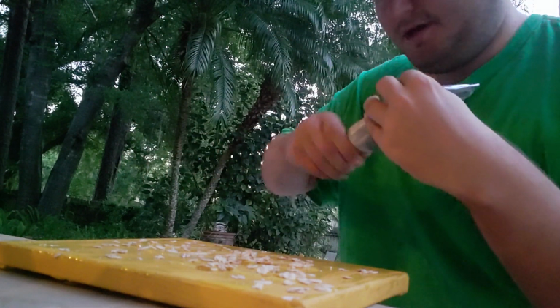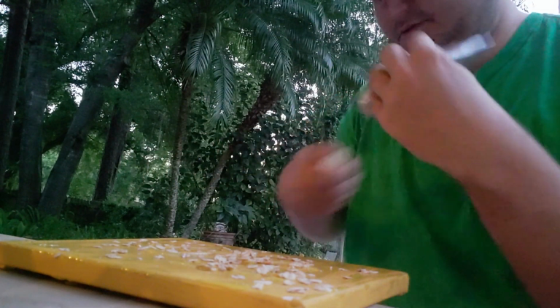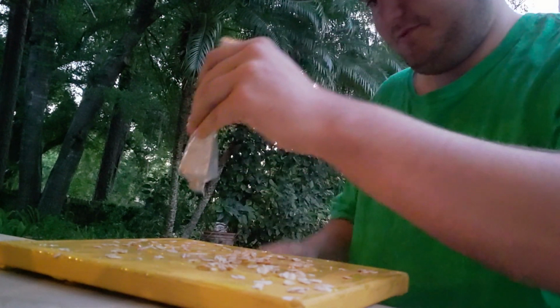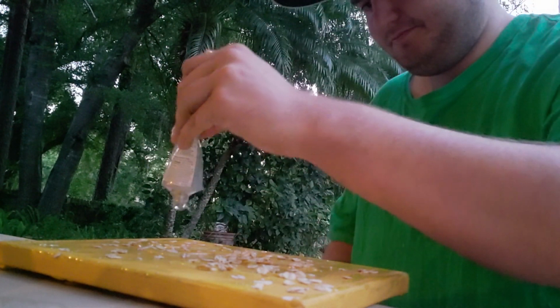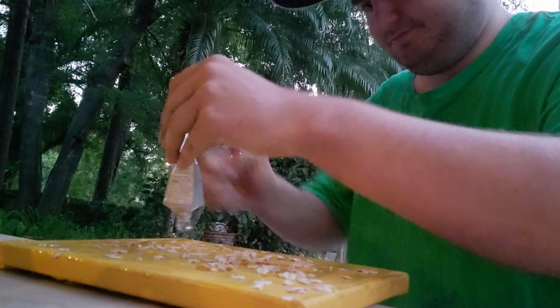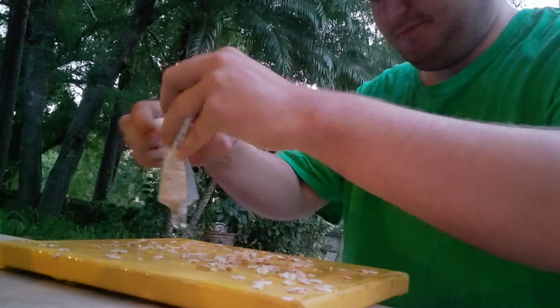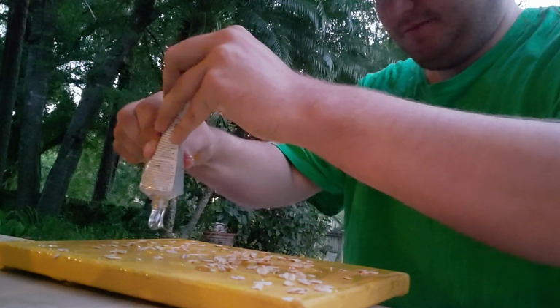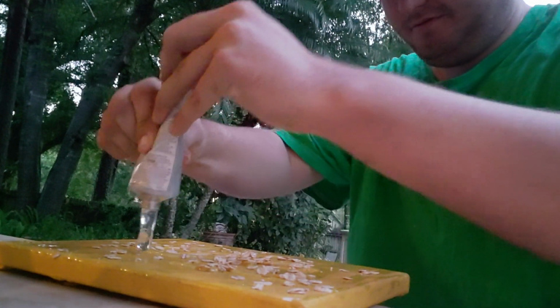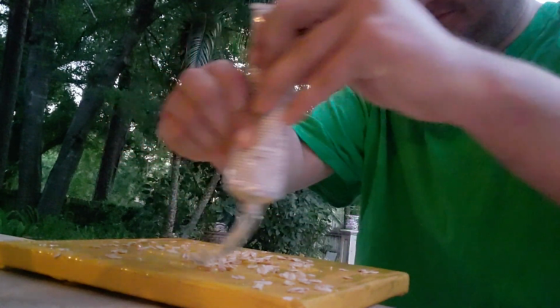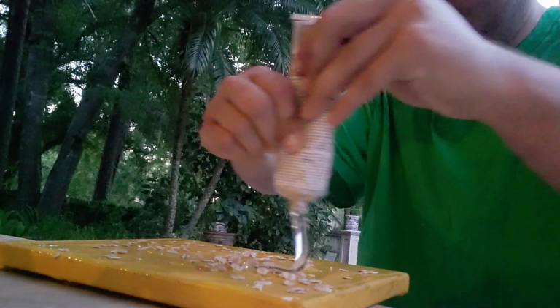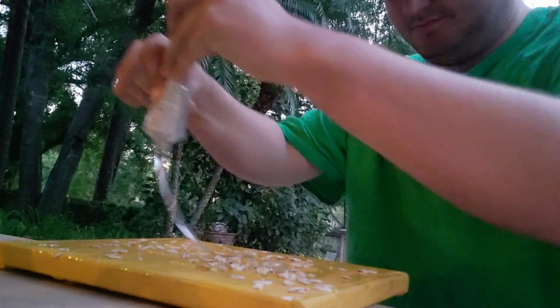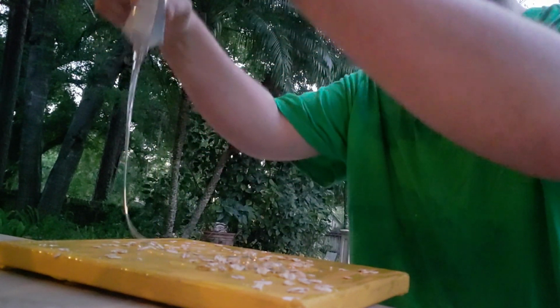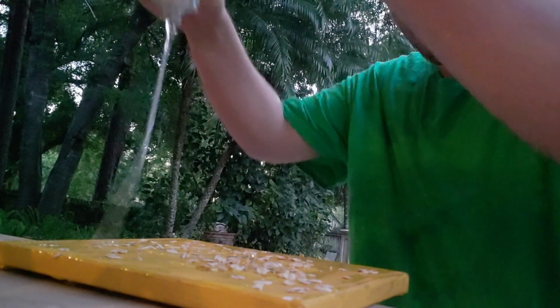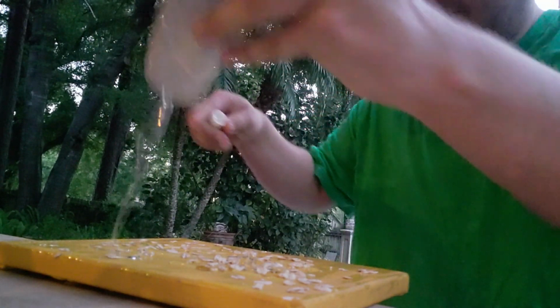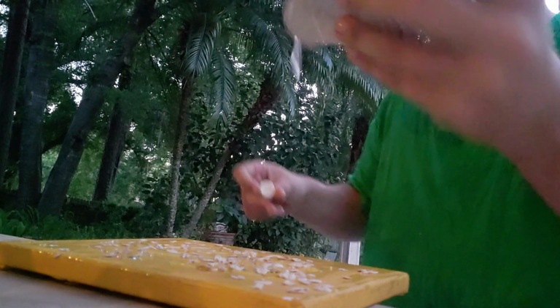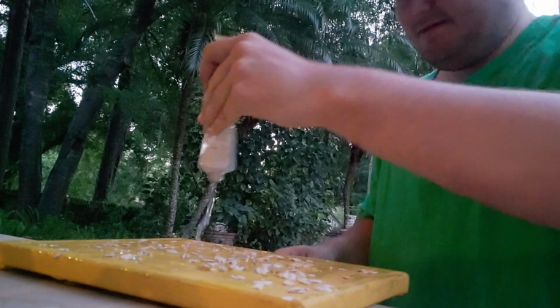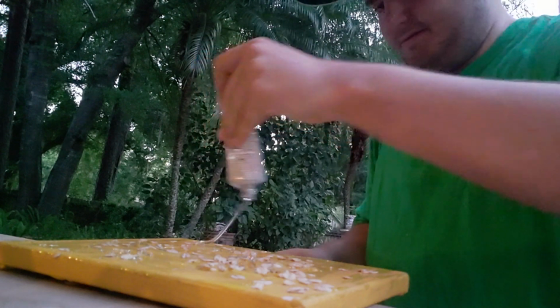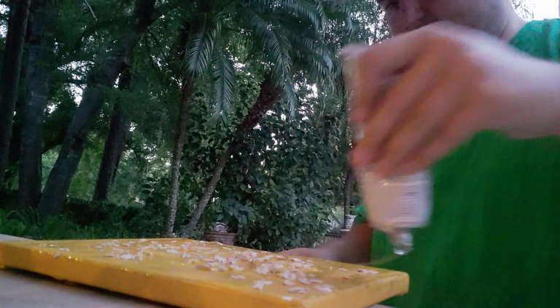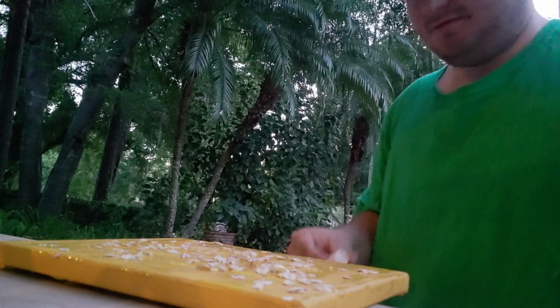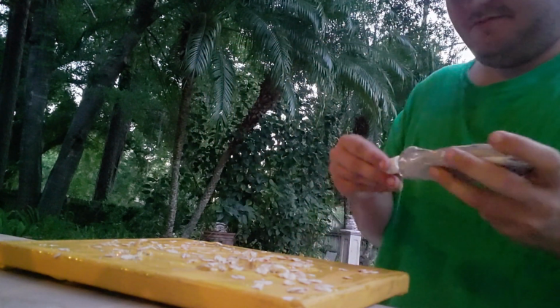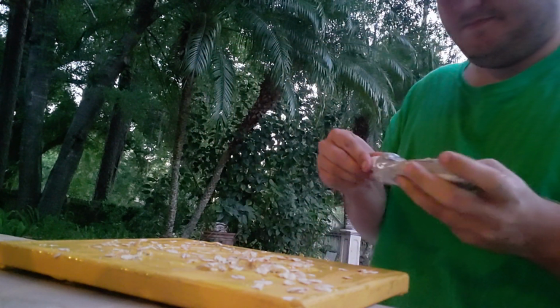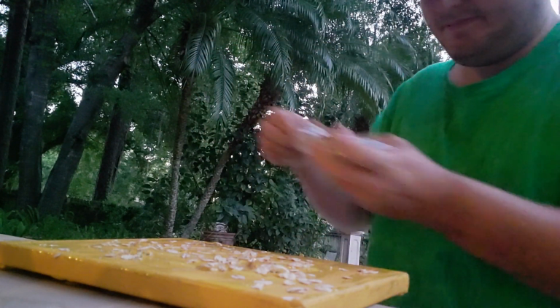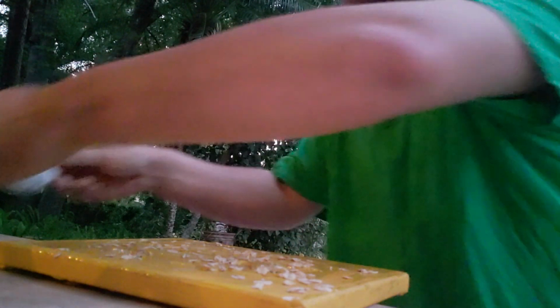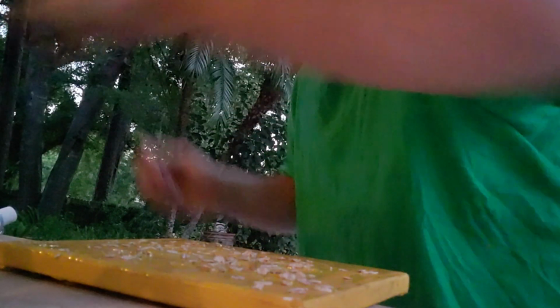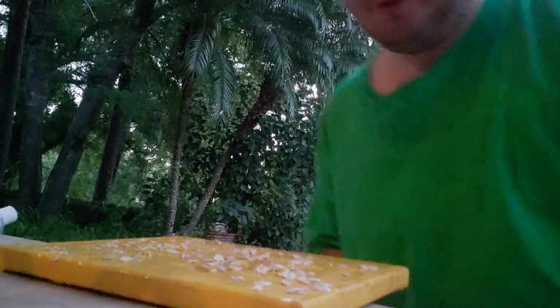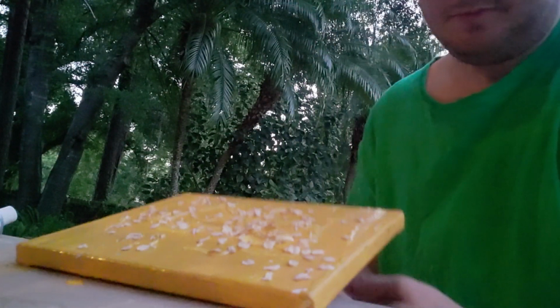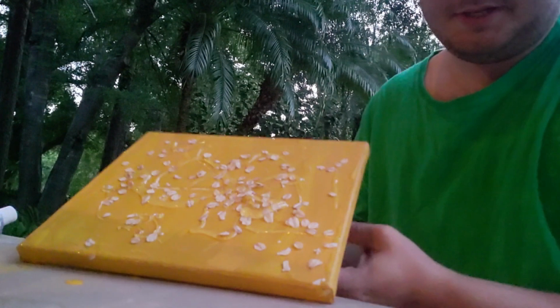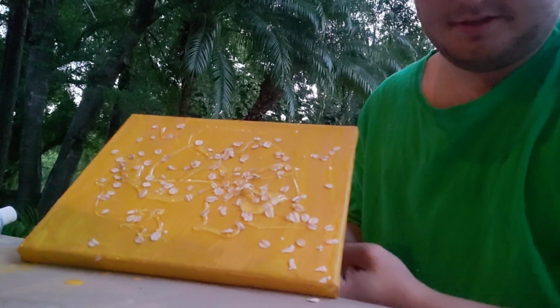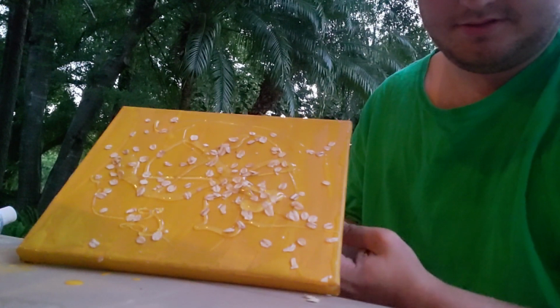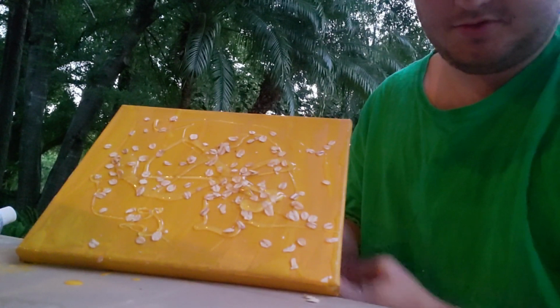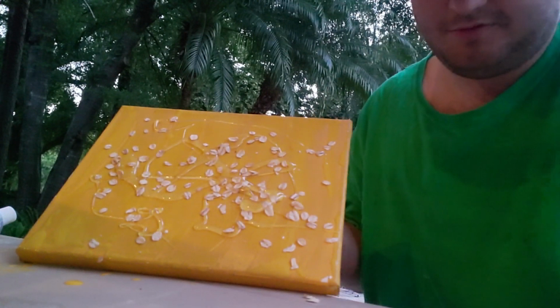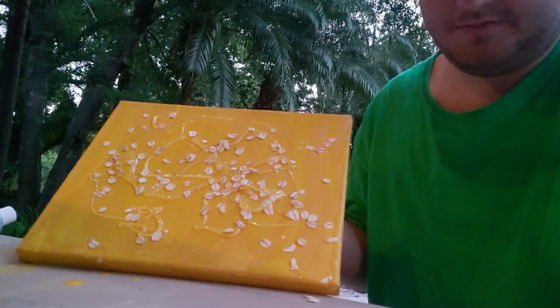Add just a little bit more to top it all off. So there we go. This is what it looks like at the moment. It's quite beautiful in my opinion.